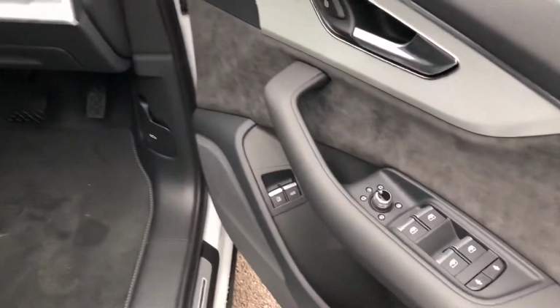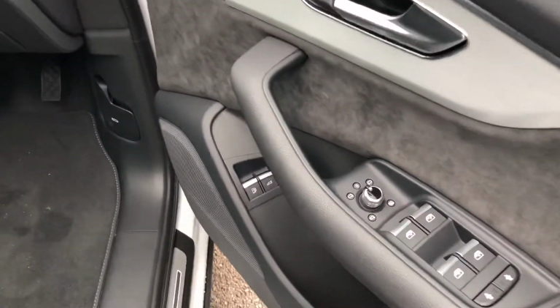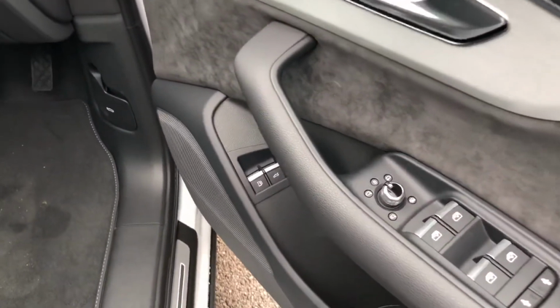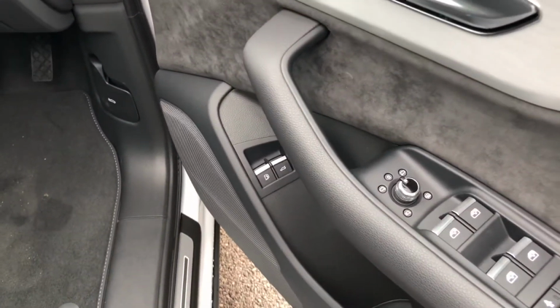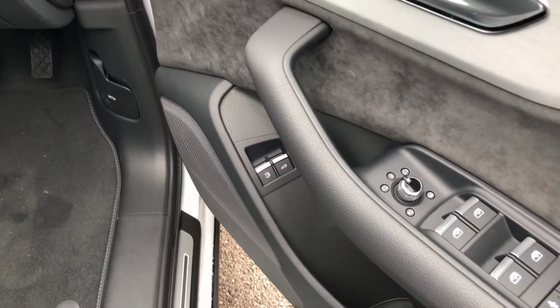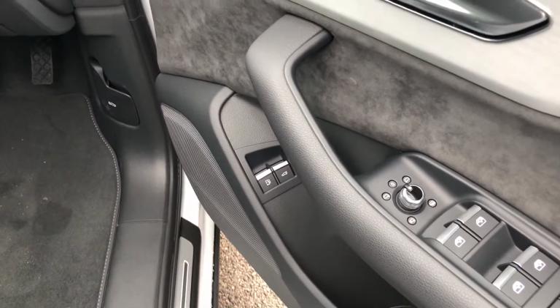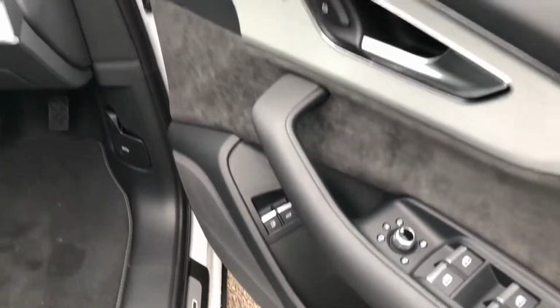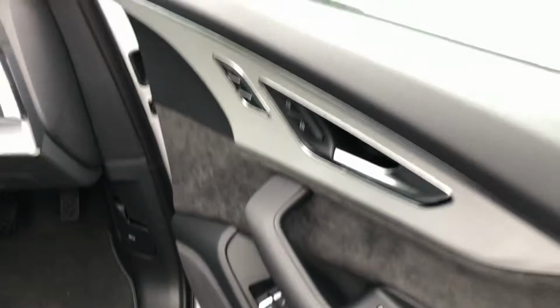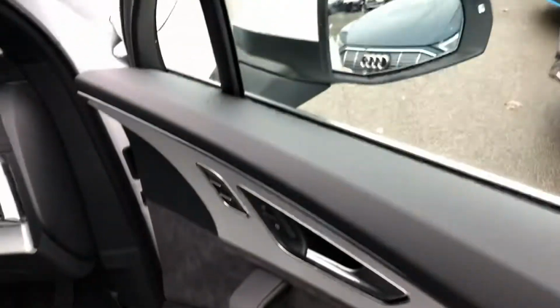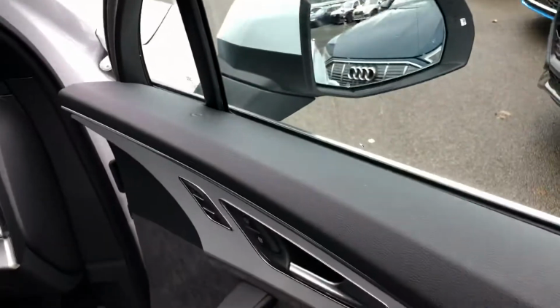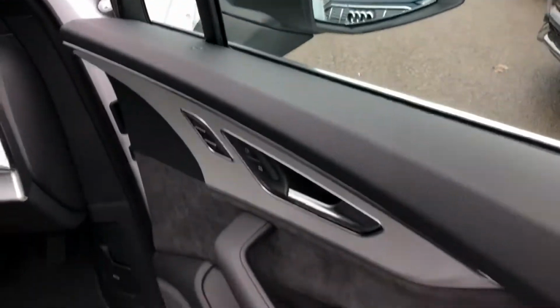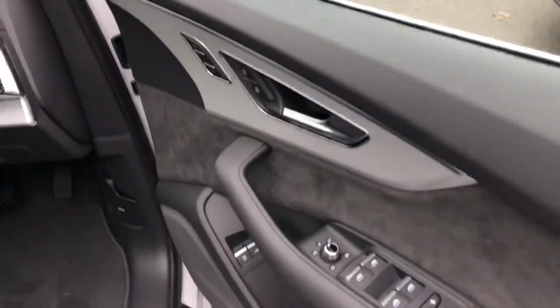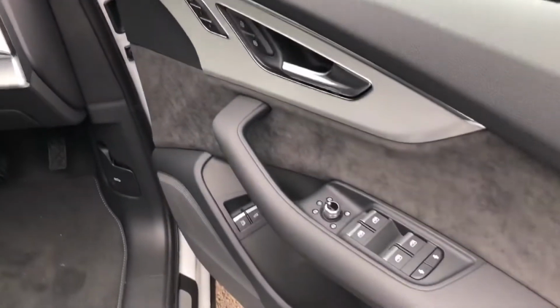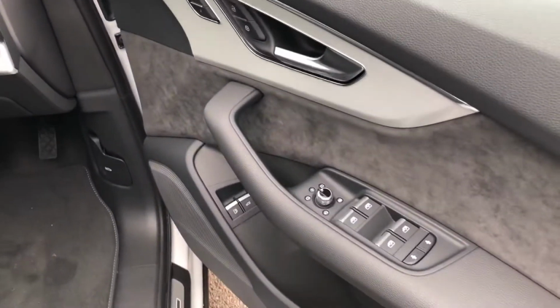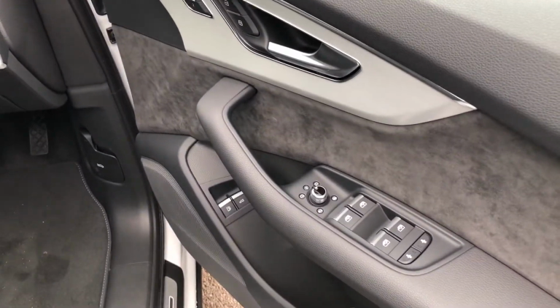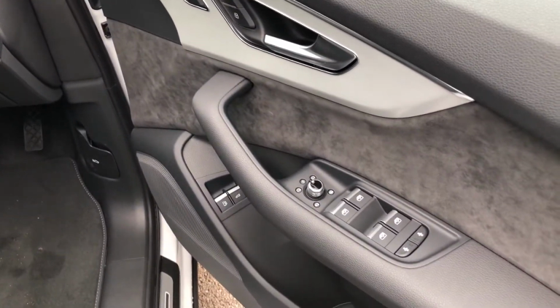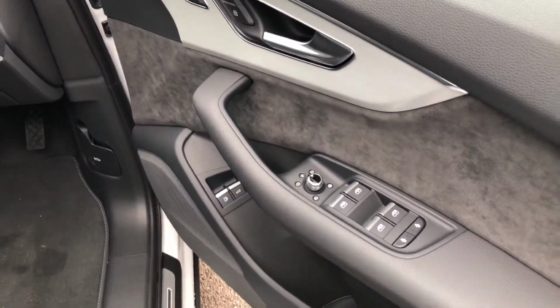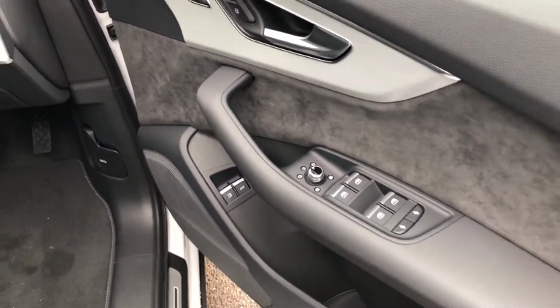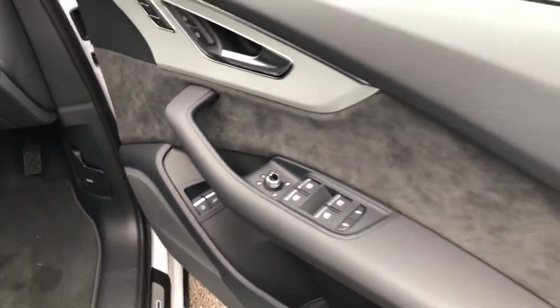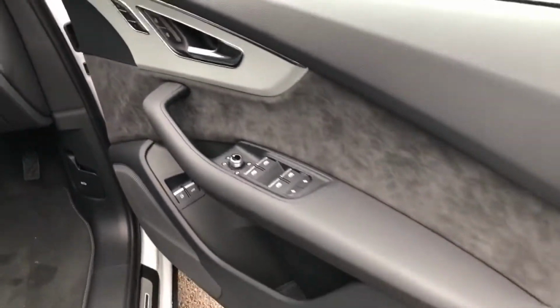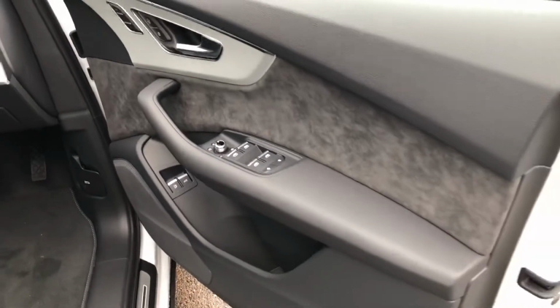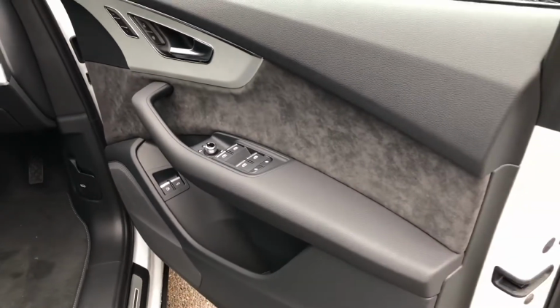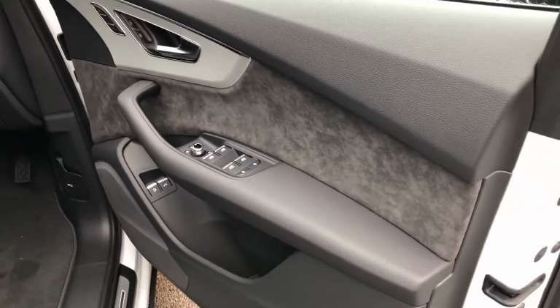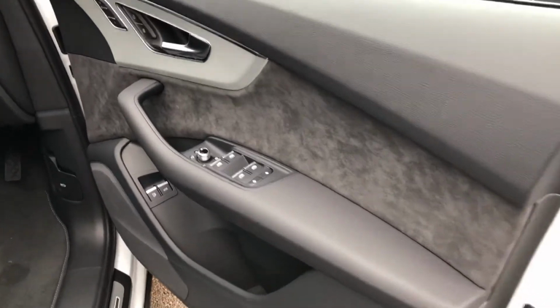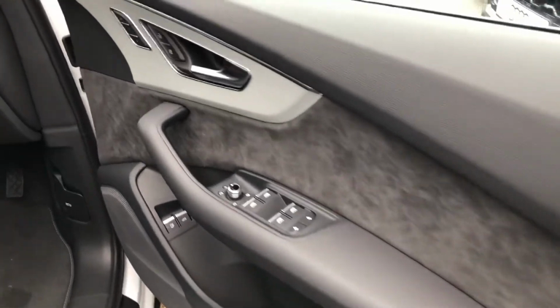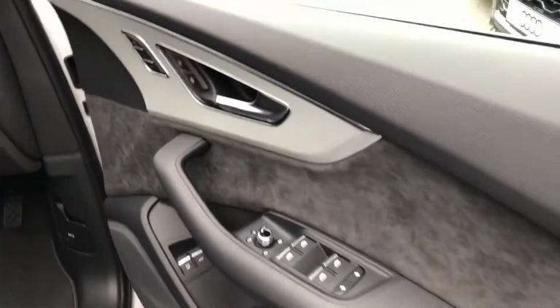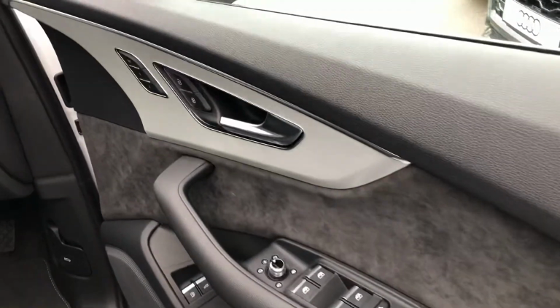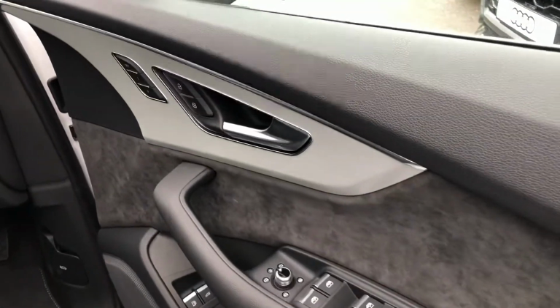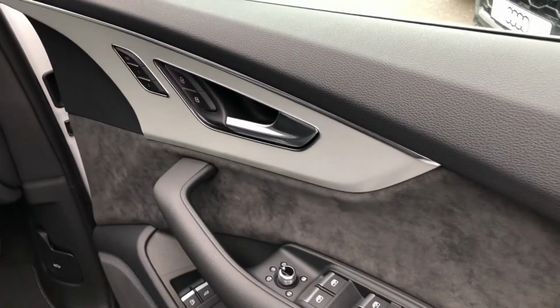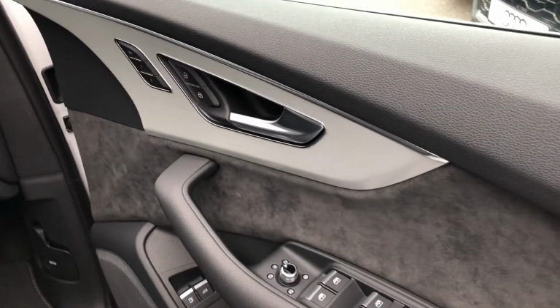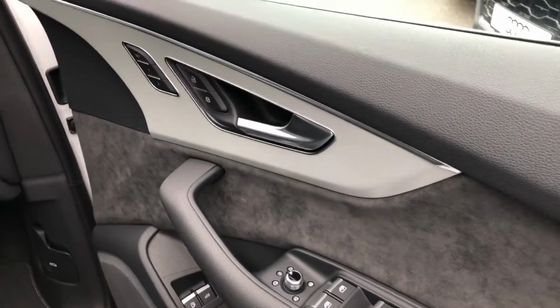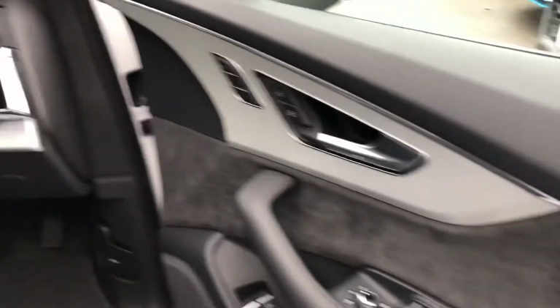We have the electrically adjustable heated exterior mirrors, electric windows in the front and the rear with the child lock option, and suede inserts in the door sills with the matte silver inlays.